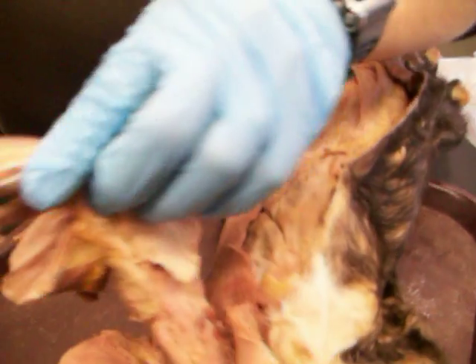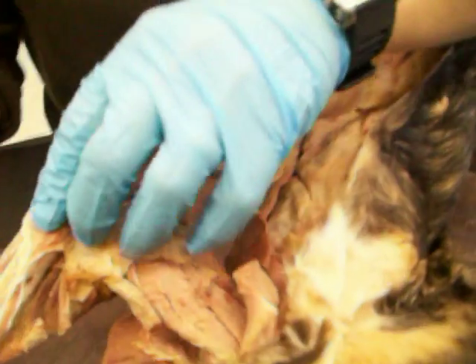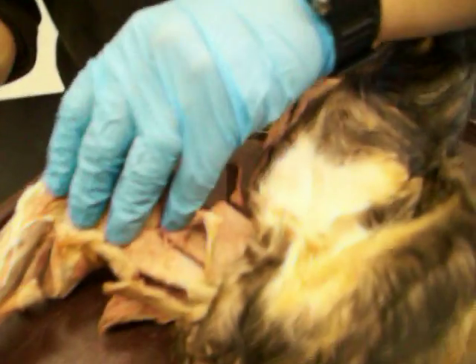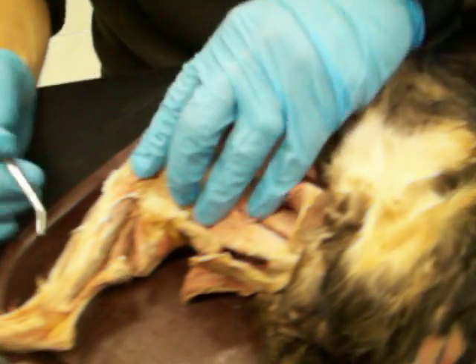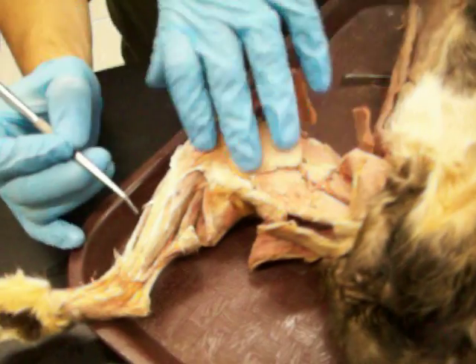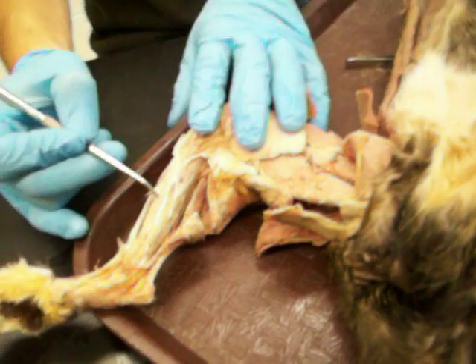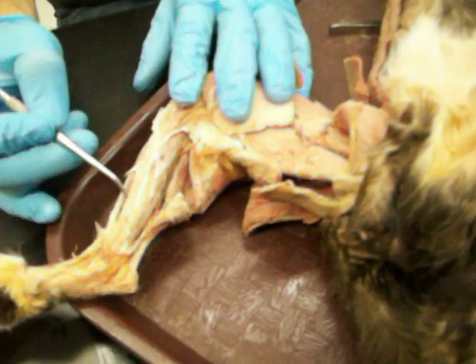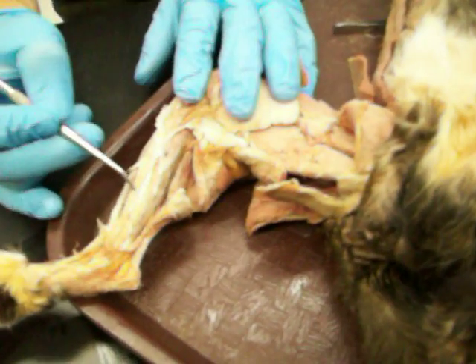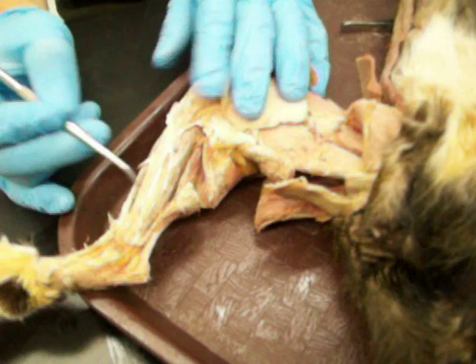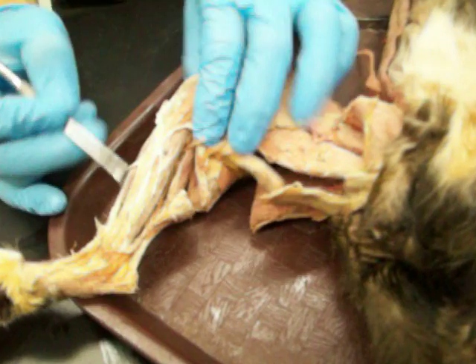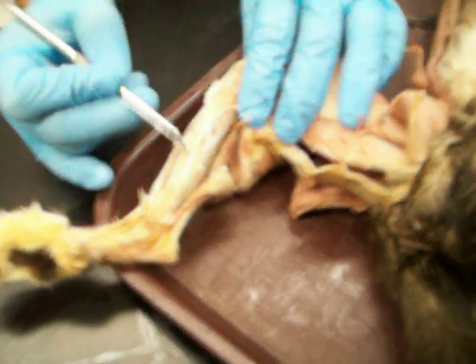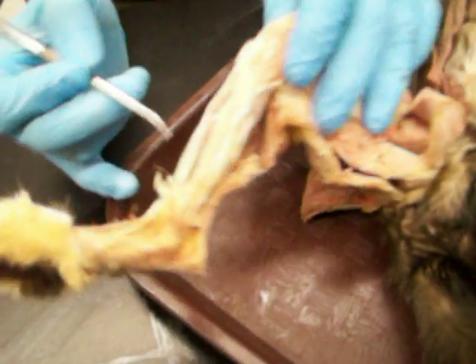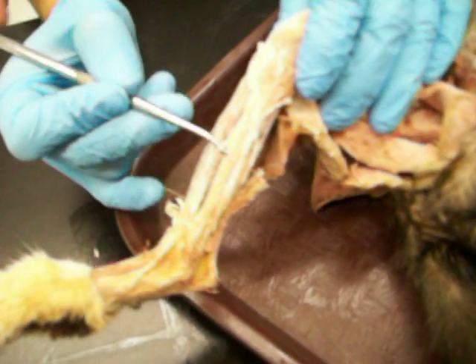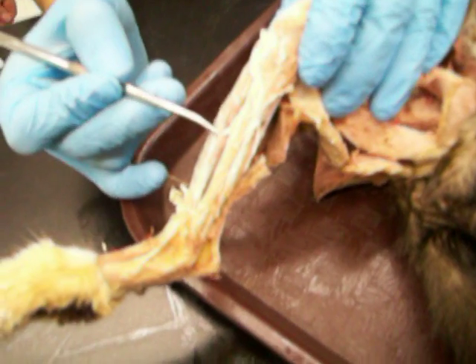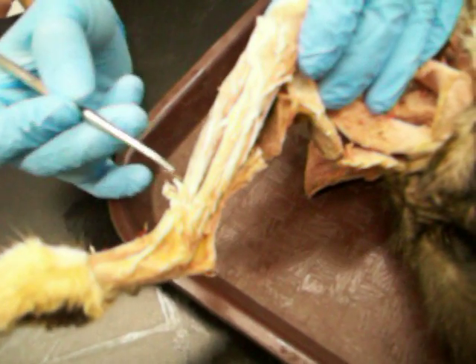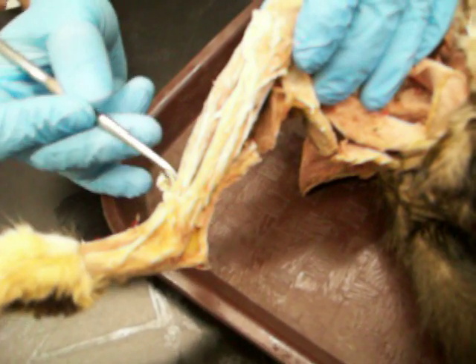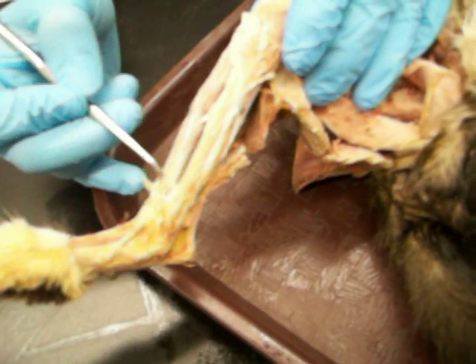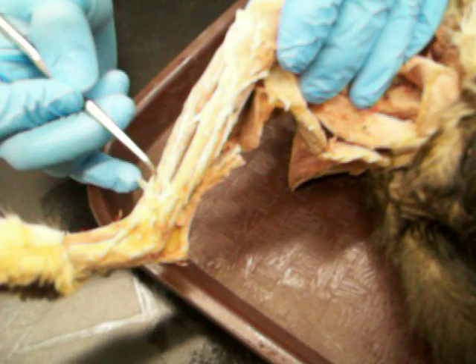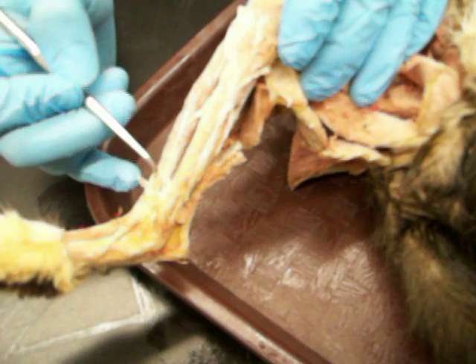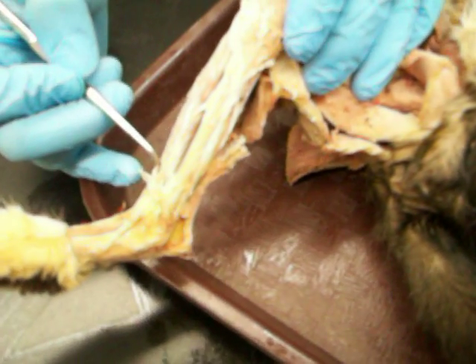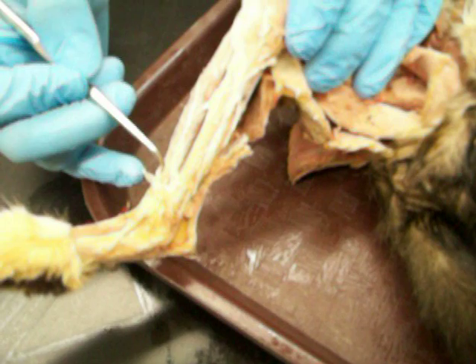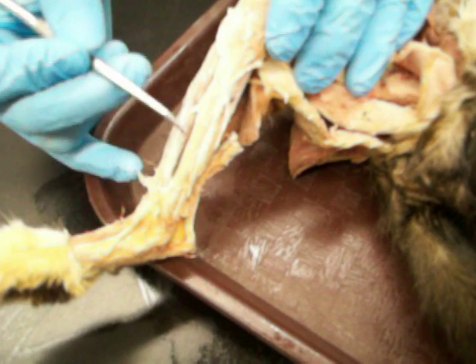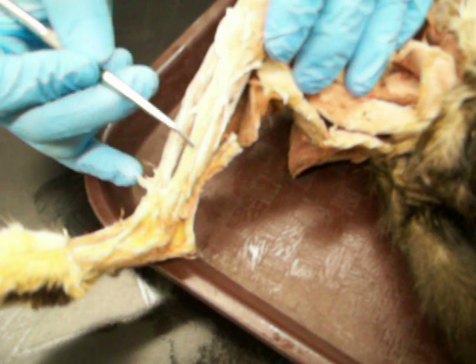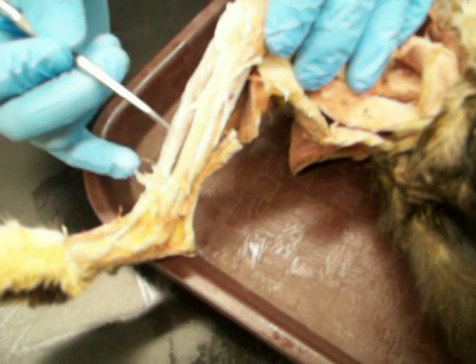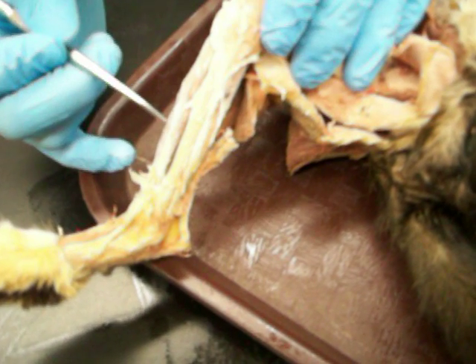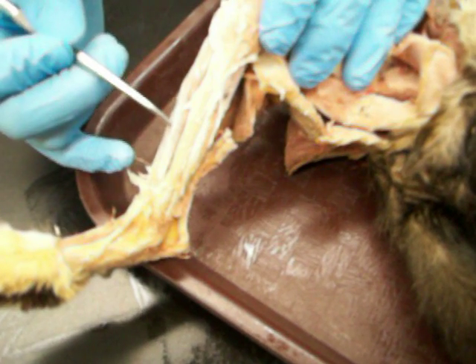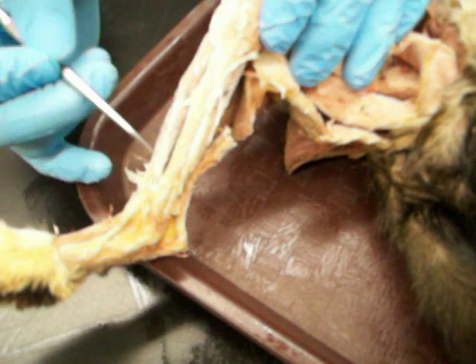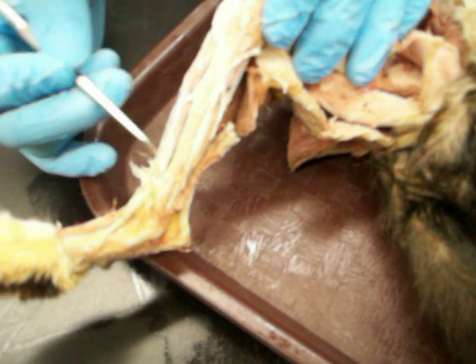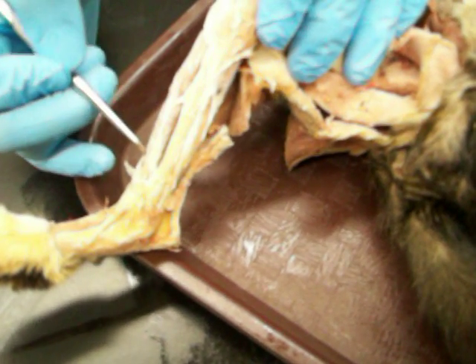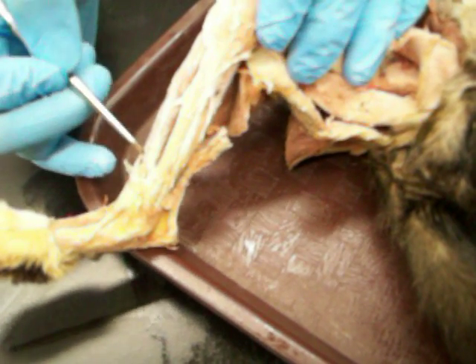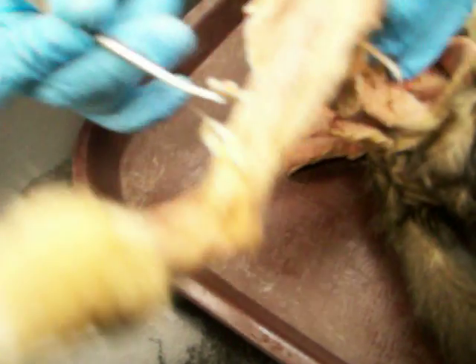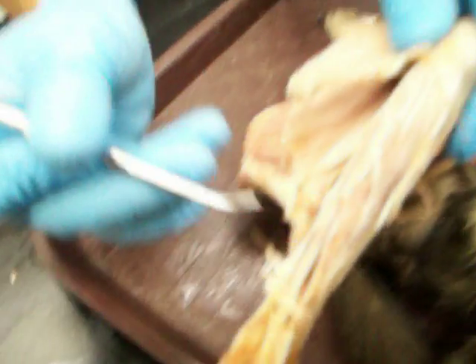On the front, here's the tibialis bone — the tibia — so there's the tibialis anterior, and there's the extensor digitorum longus. So: tibia, tibialis anterior, extensor digitorum longus right there.